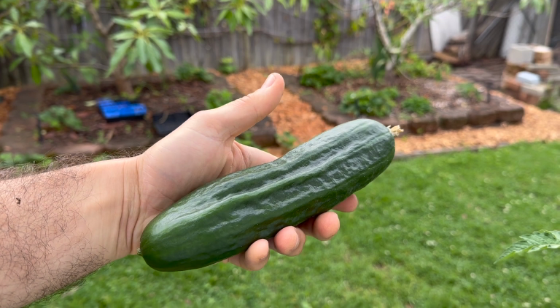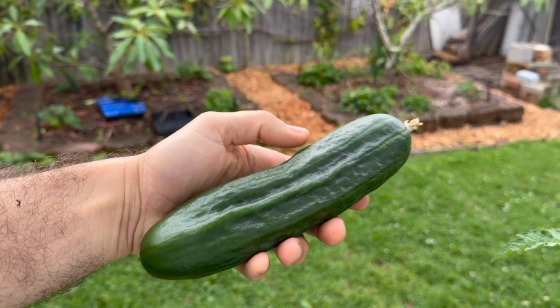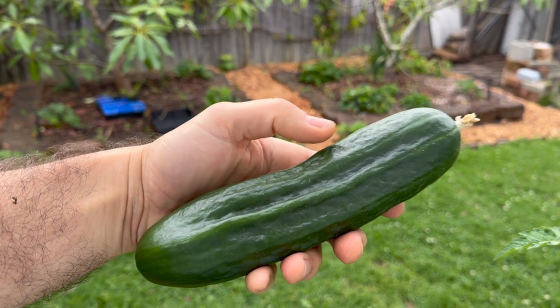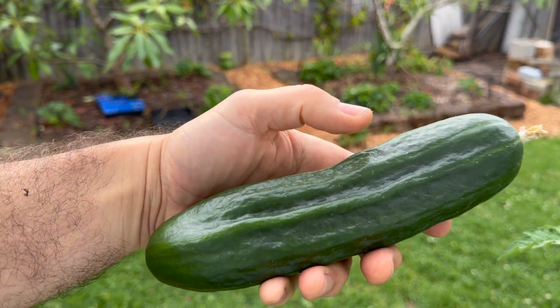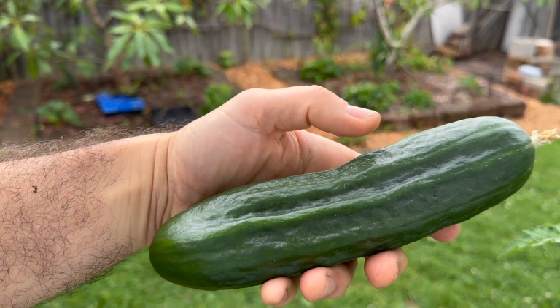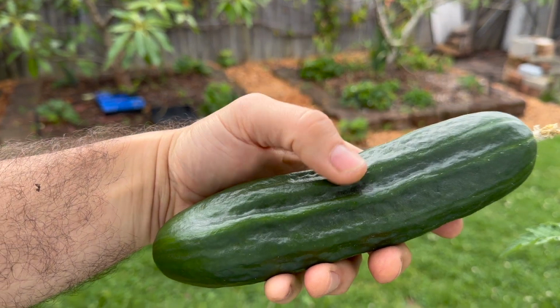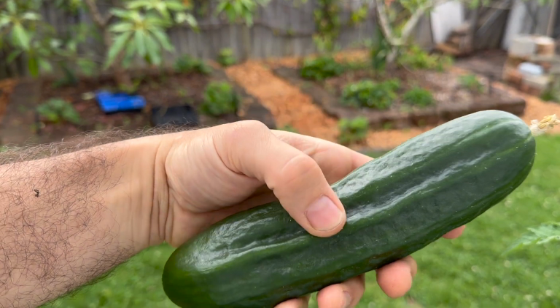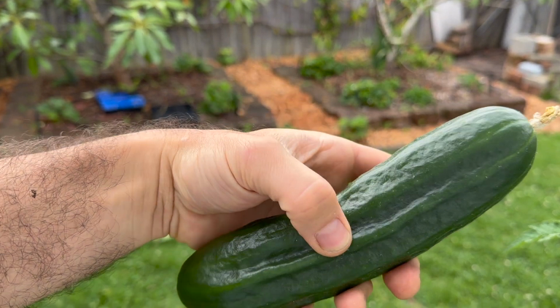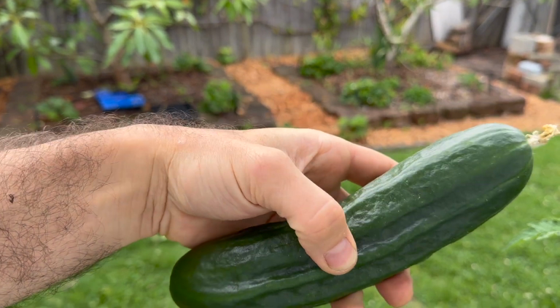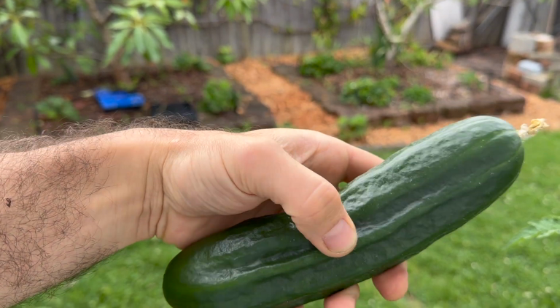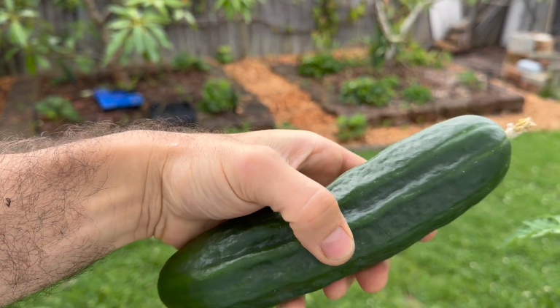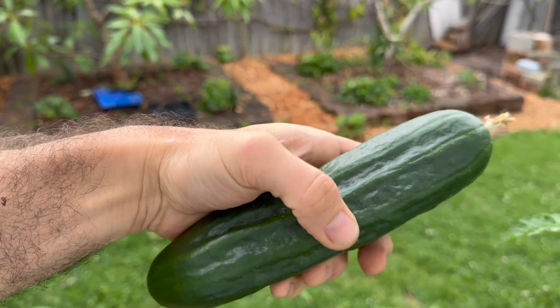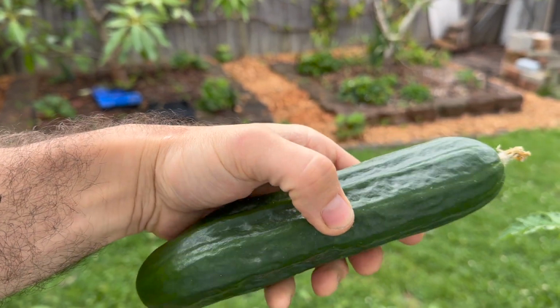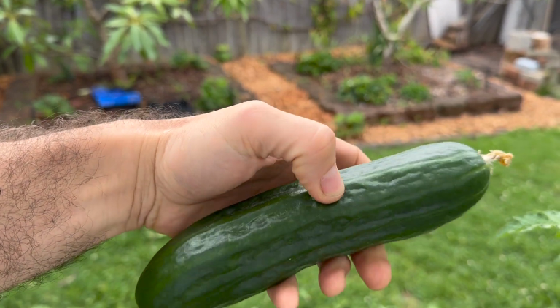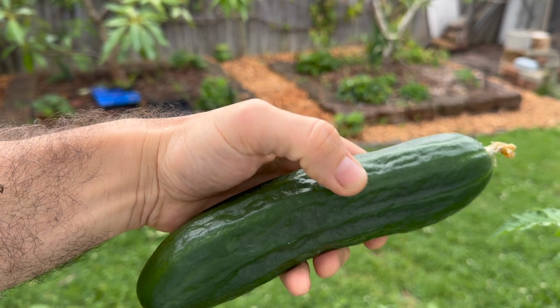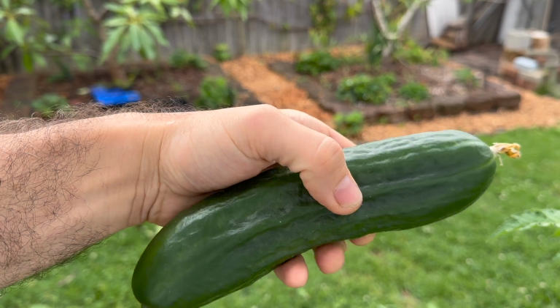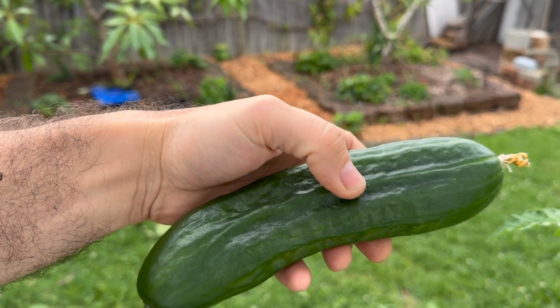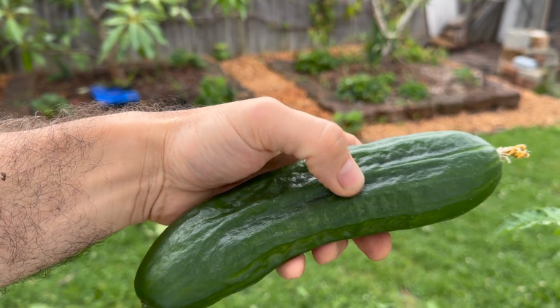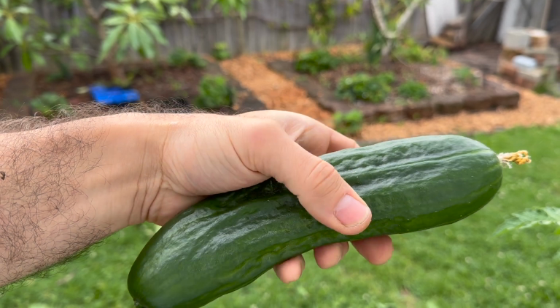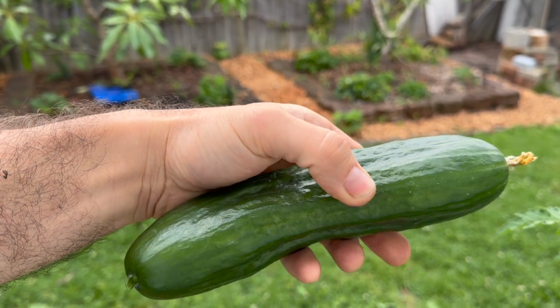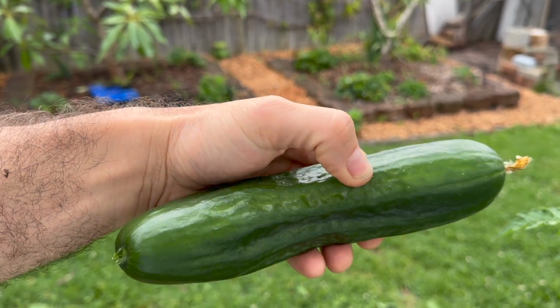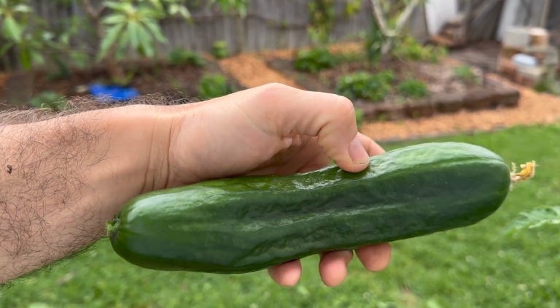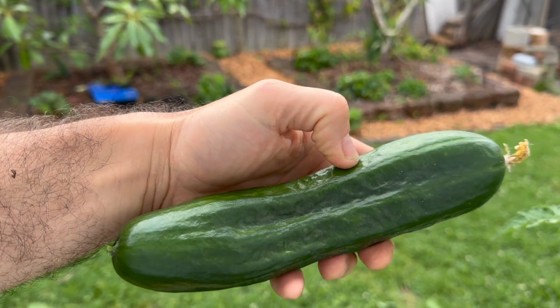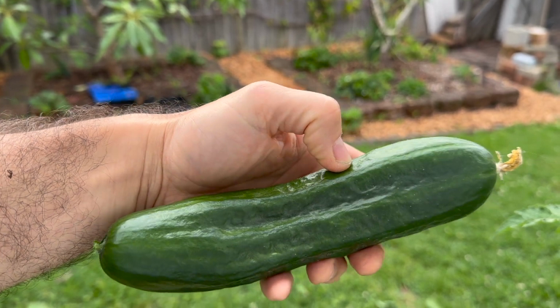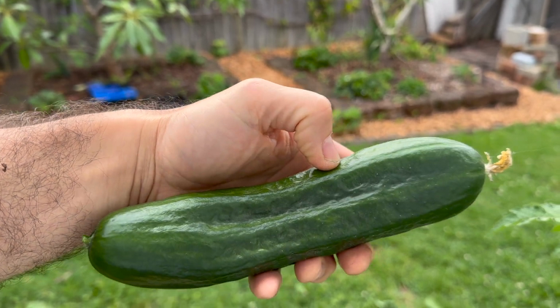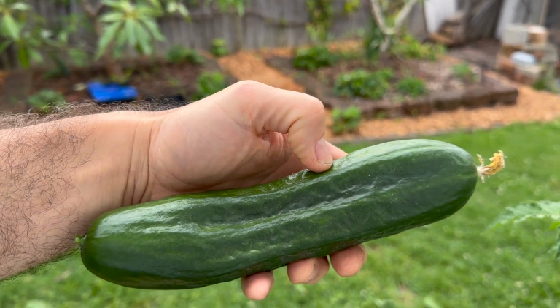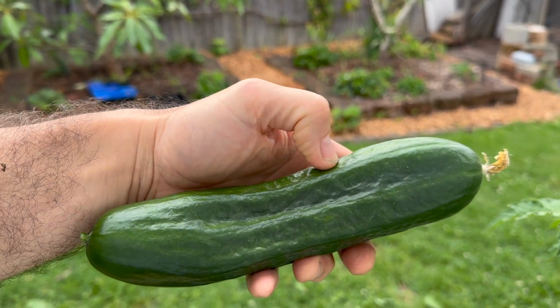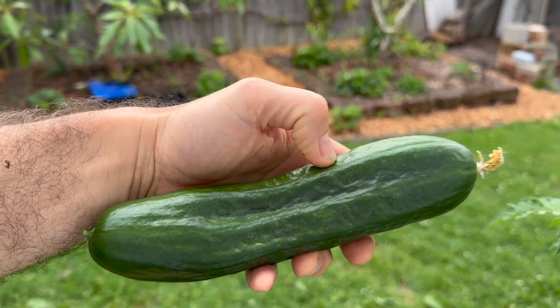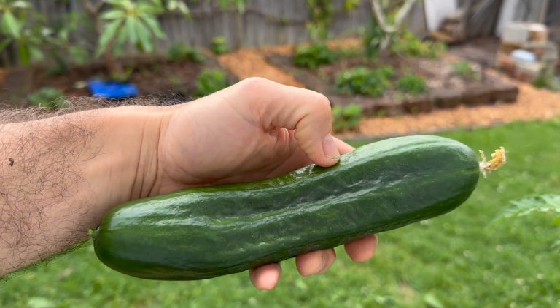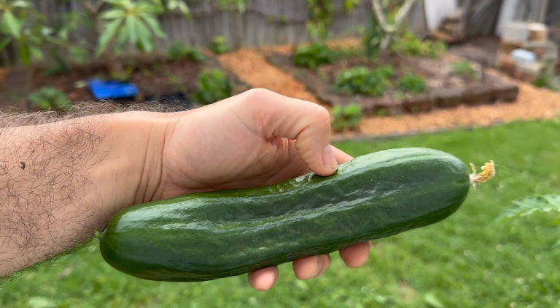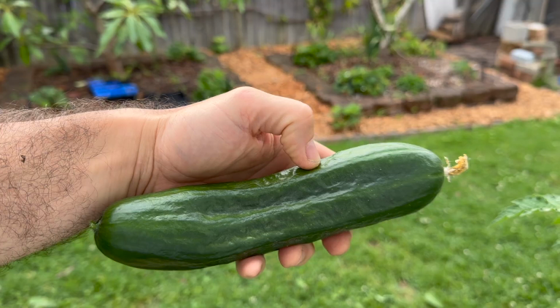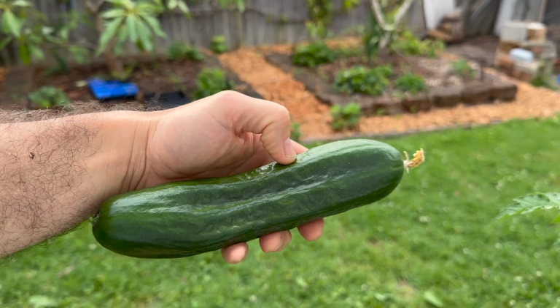Very good. It's quite a textured cucumber. Hopefully it'll be nice to have that with dinner.